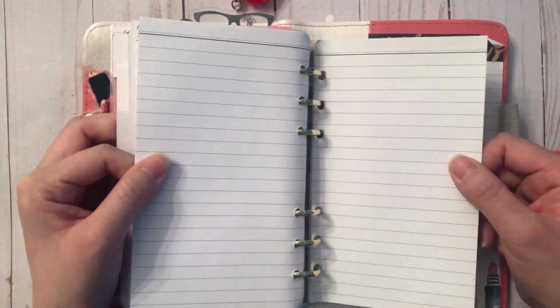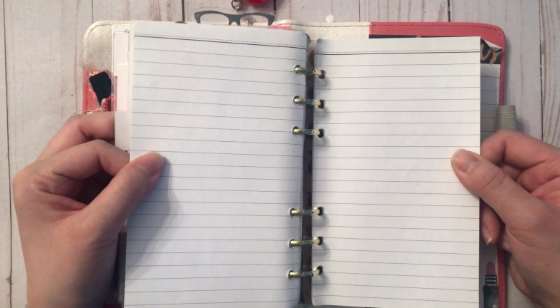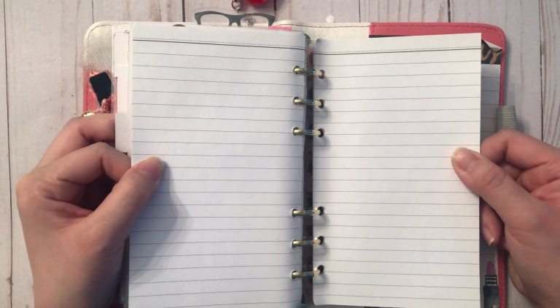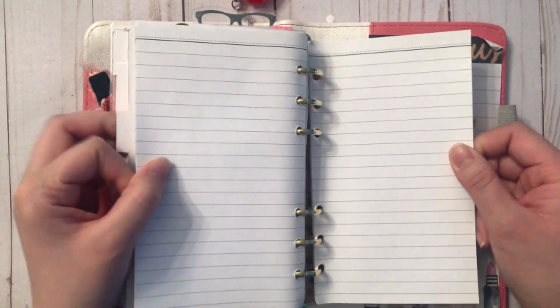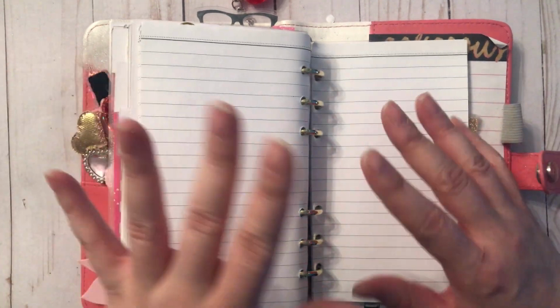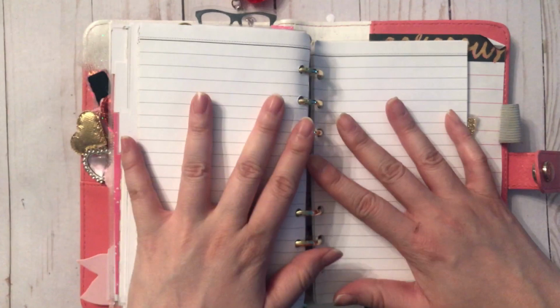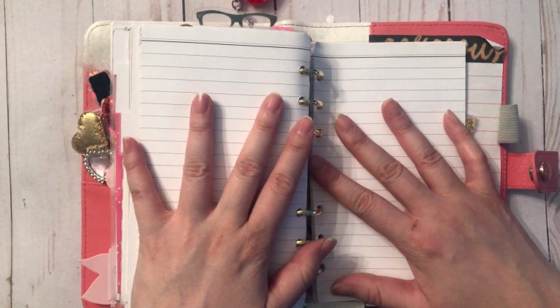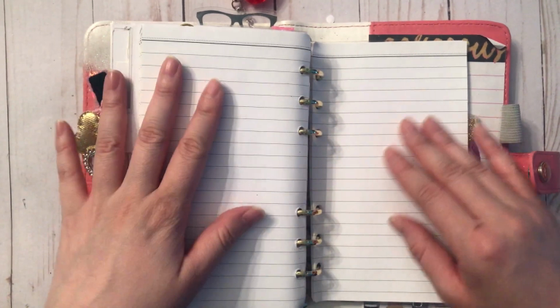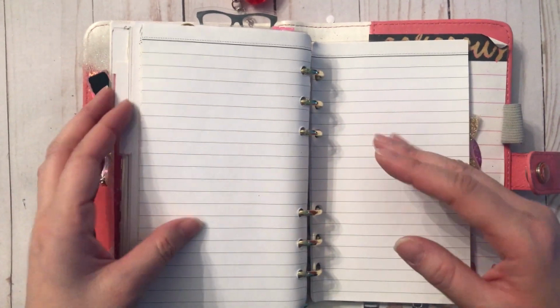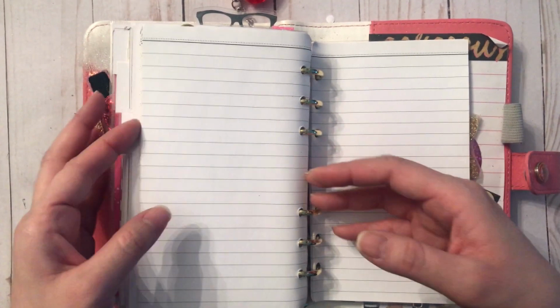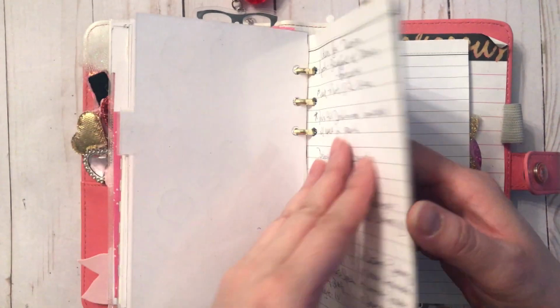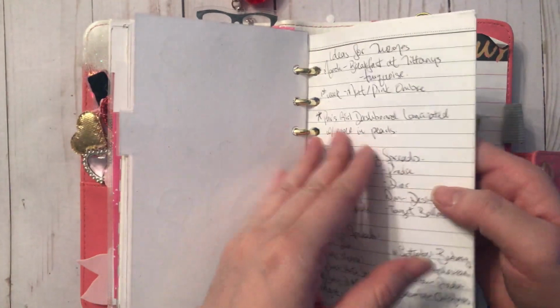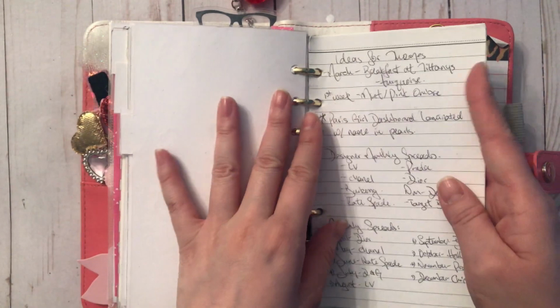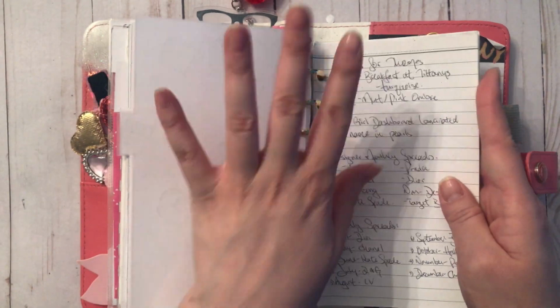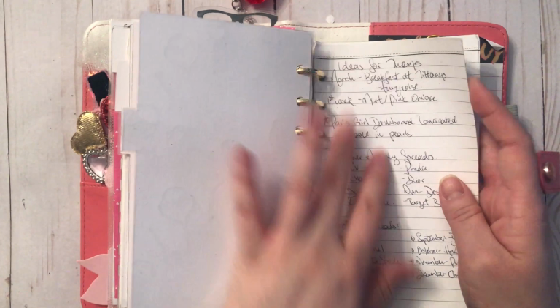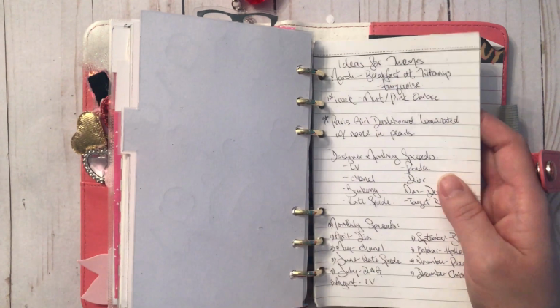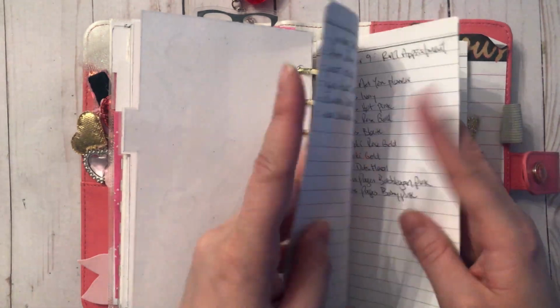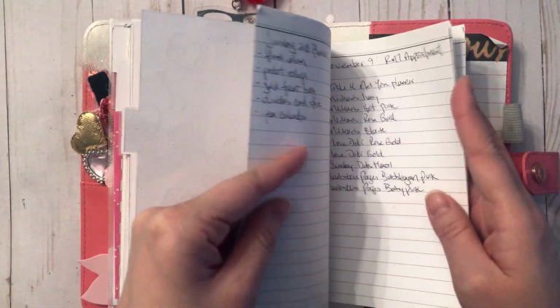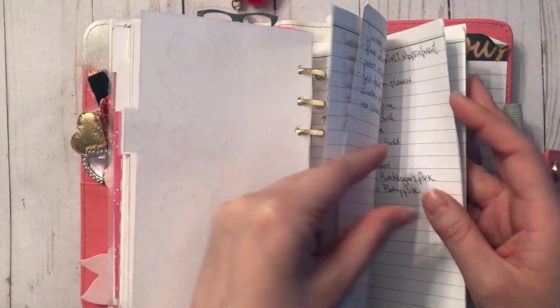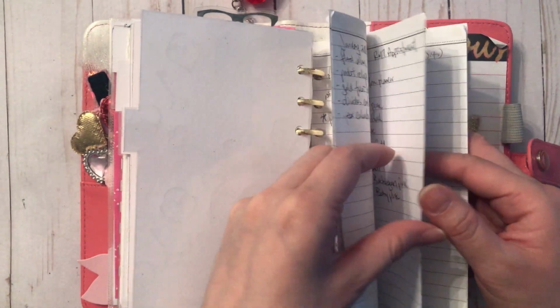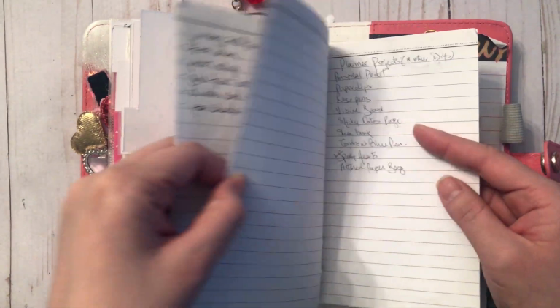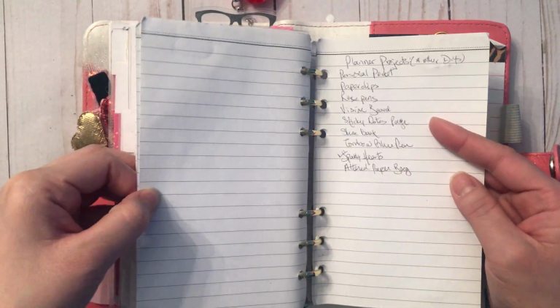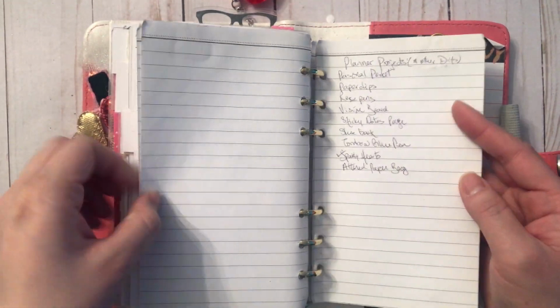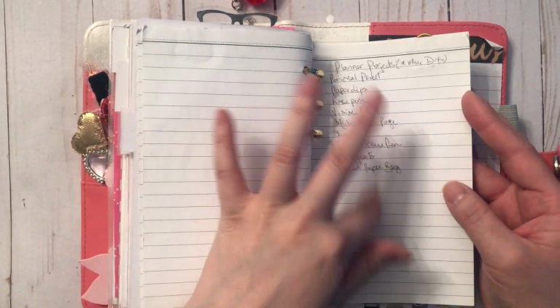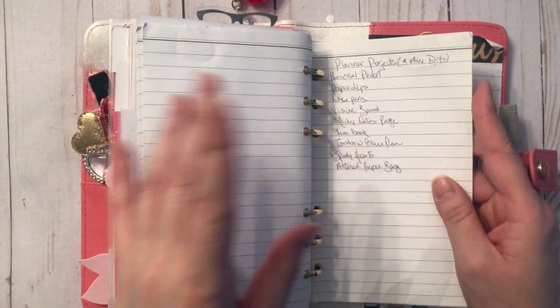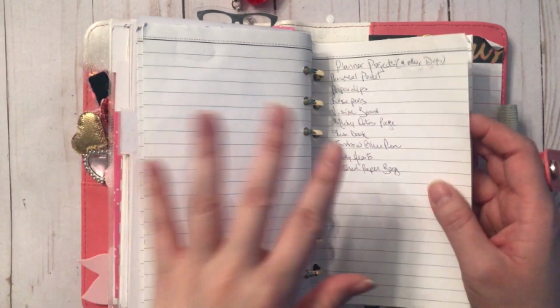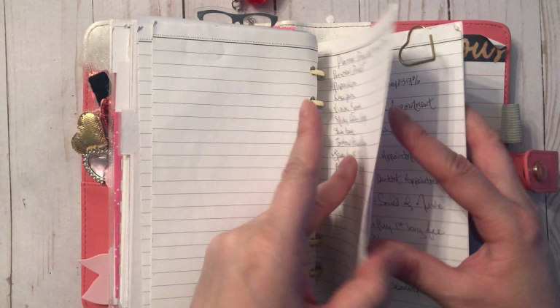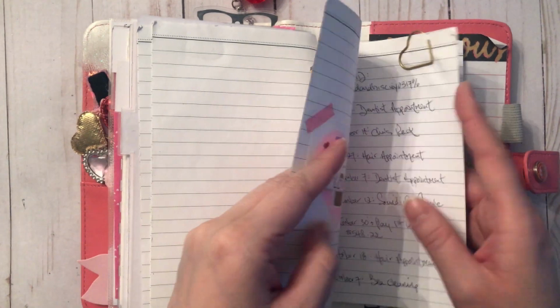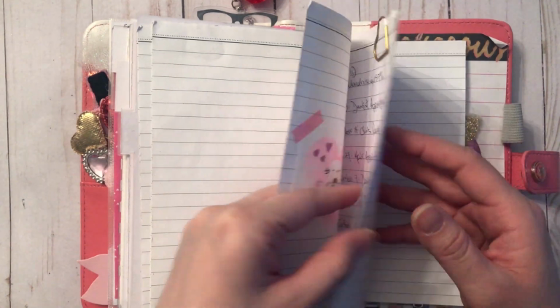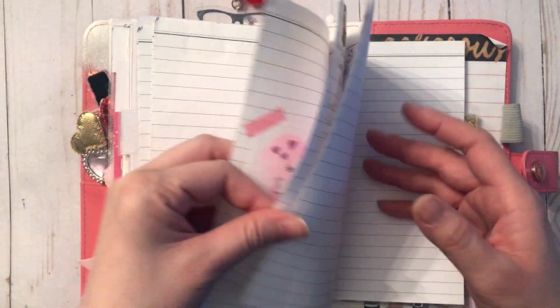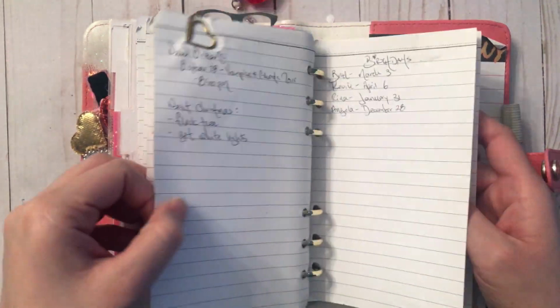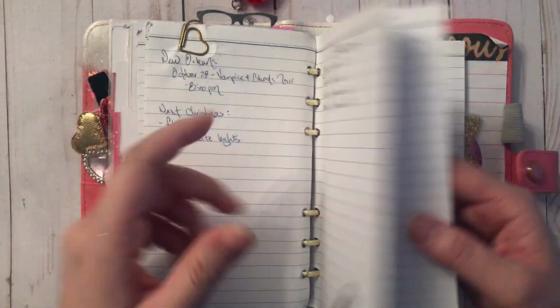And then I have one more divider leading to the blank pages — my brain dump. This is where I write down ideas for themes, planner projects, paper craft projects, birthdays, and all kinds of miscellaneous information I like to keep handy.